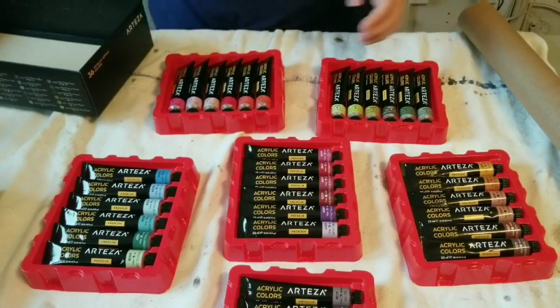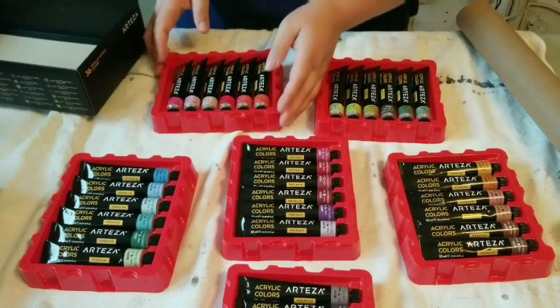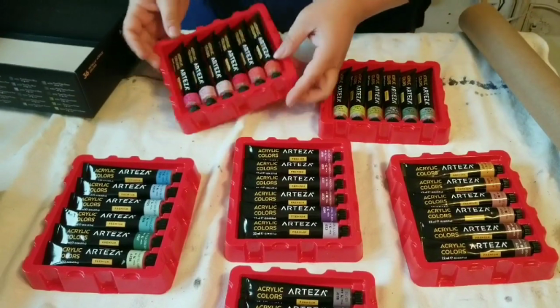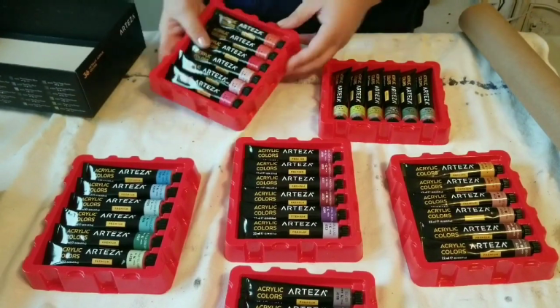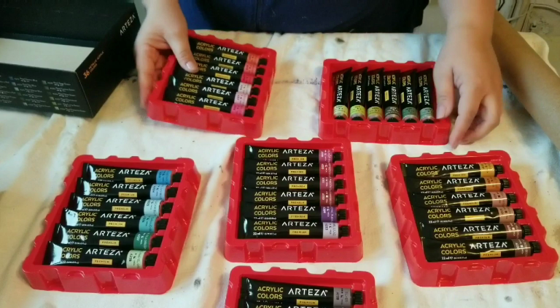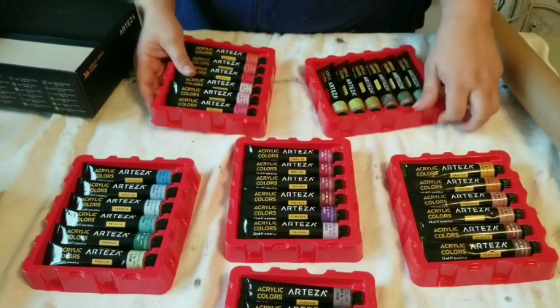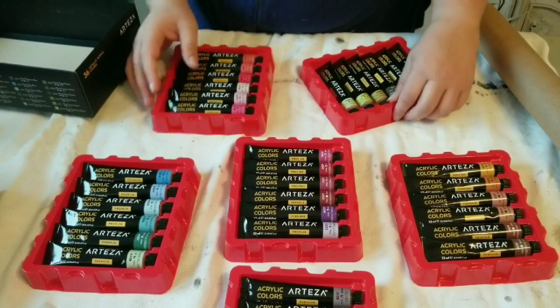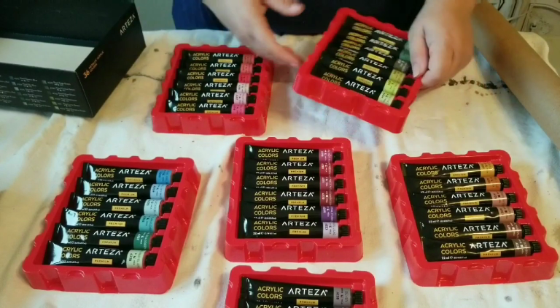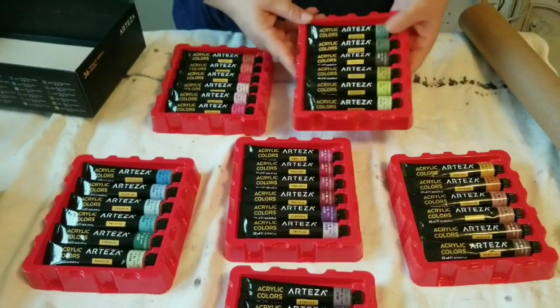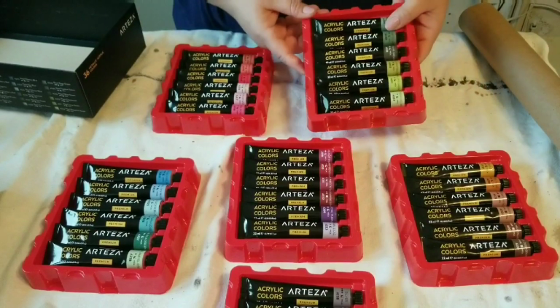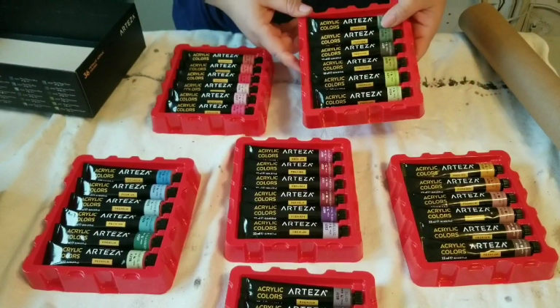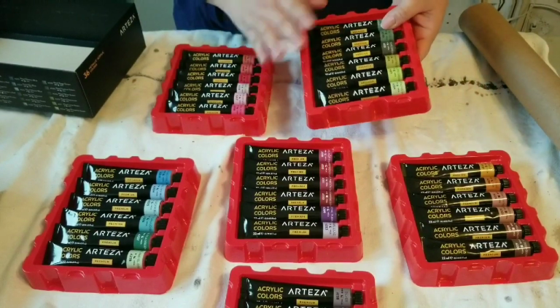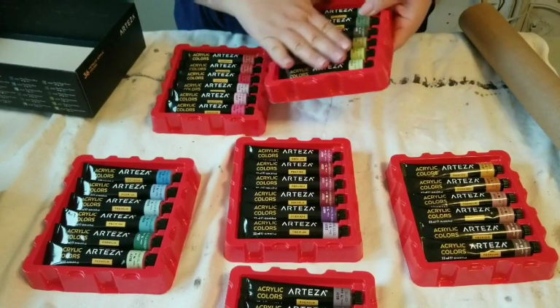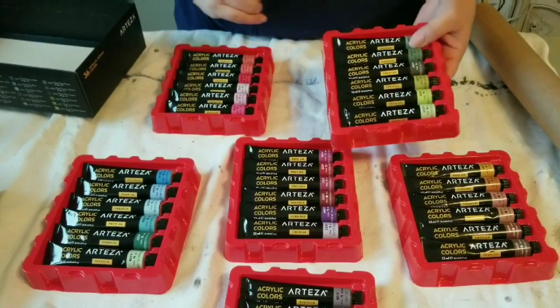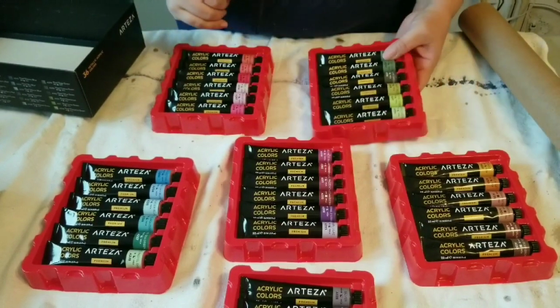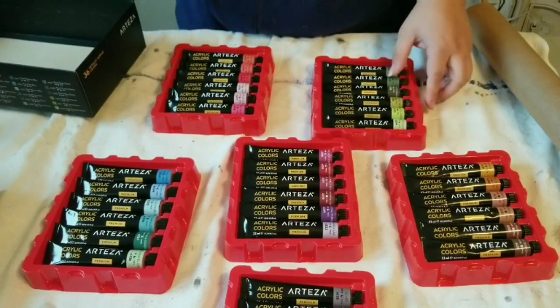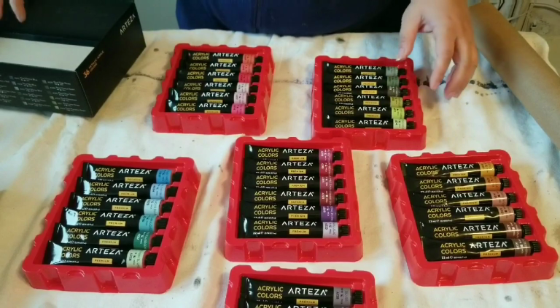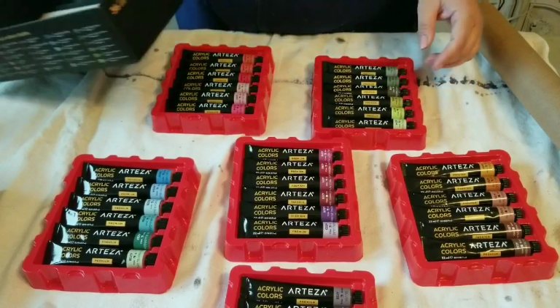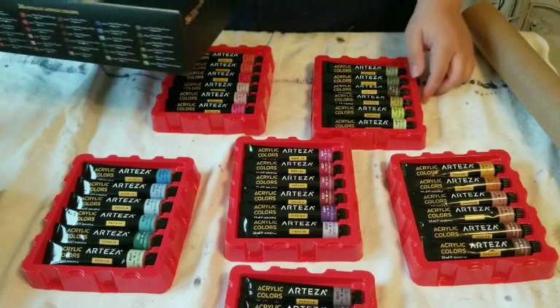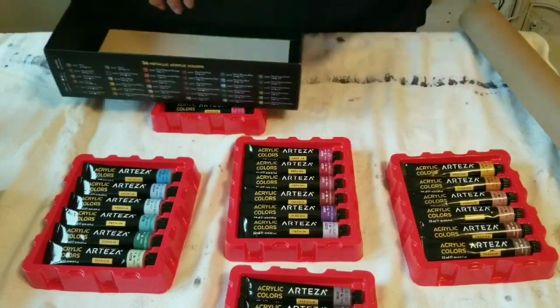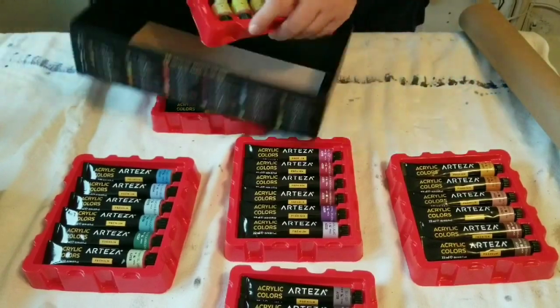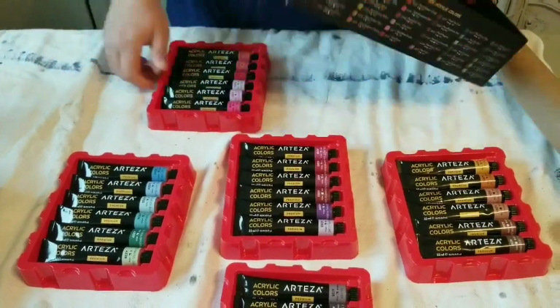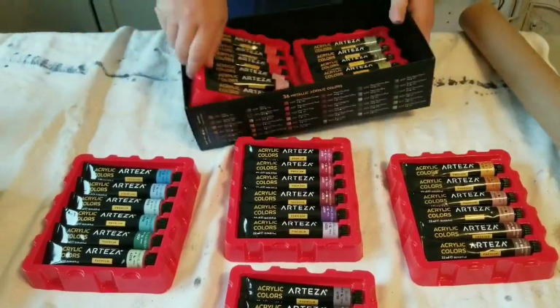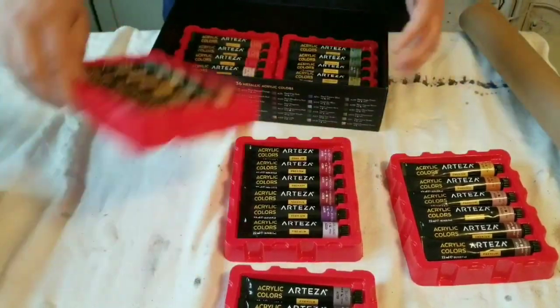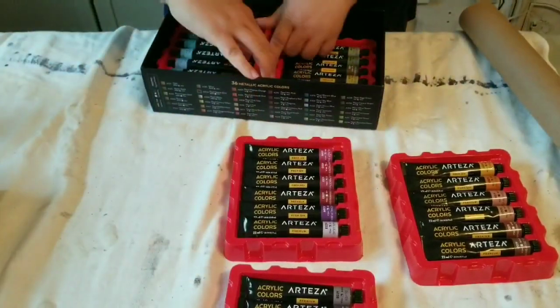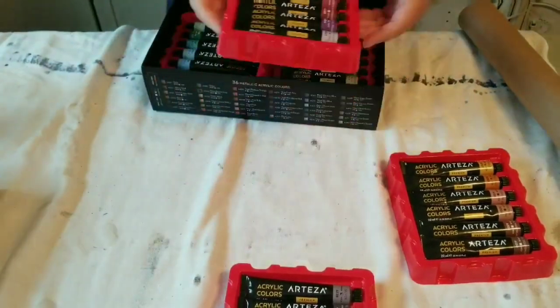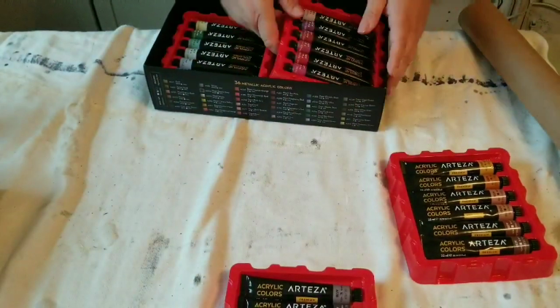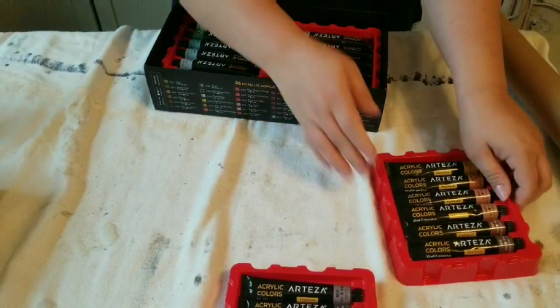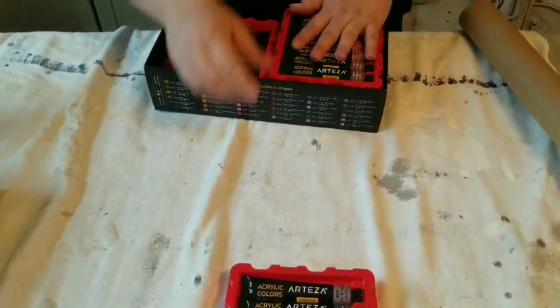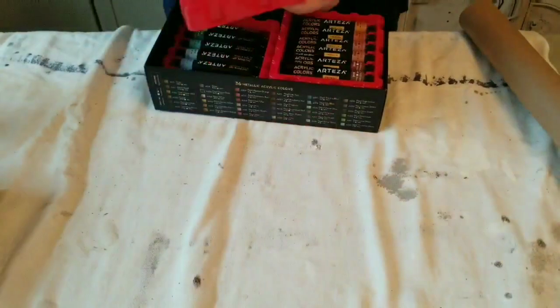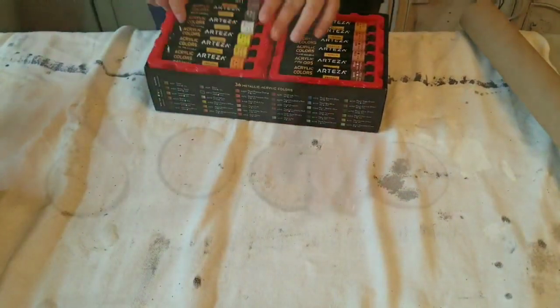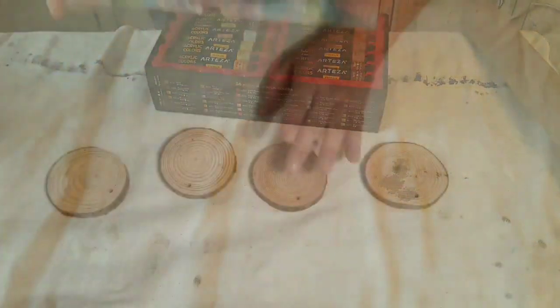I am bringing you four projects today, and in a little bit I'll give you more information on some things you can benefit from. For now, I am just going to get started.